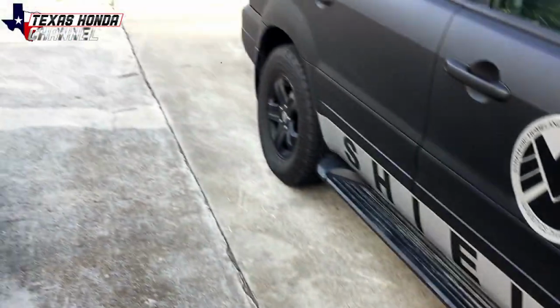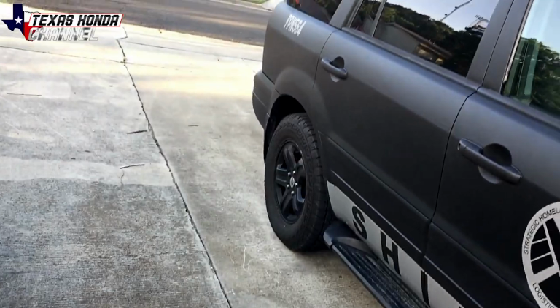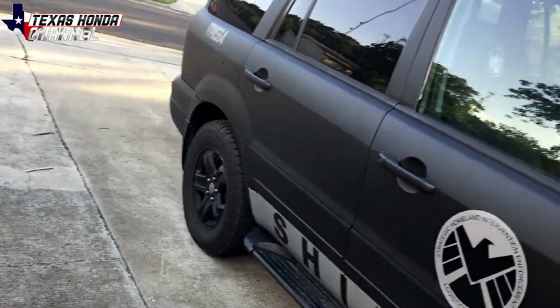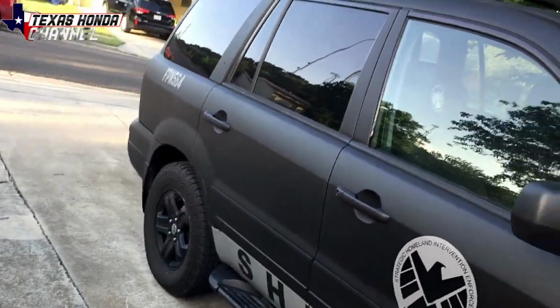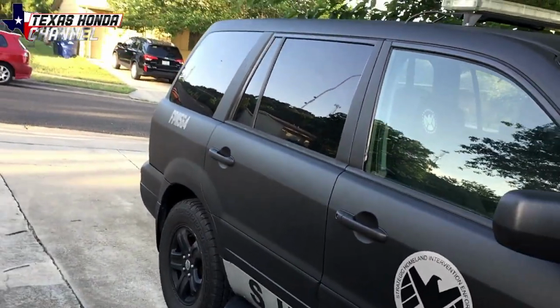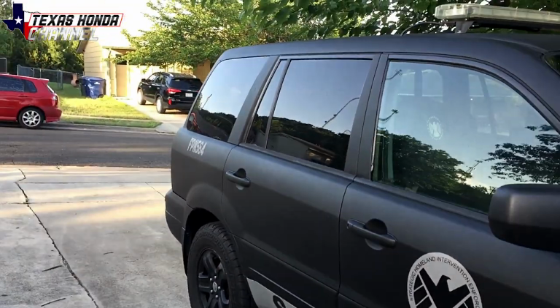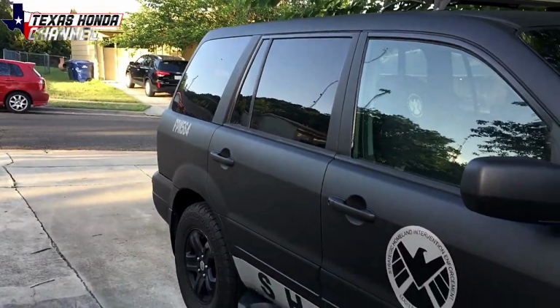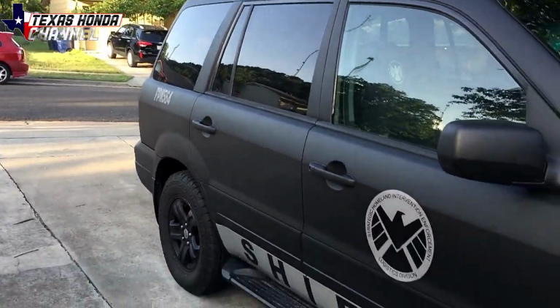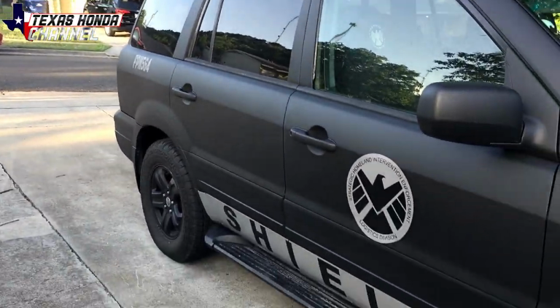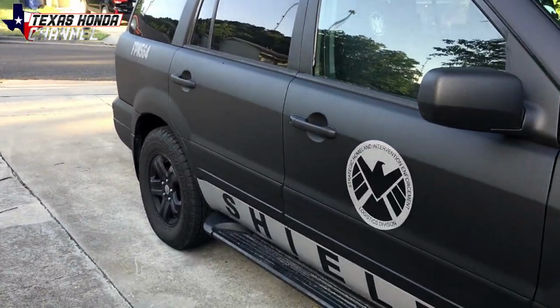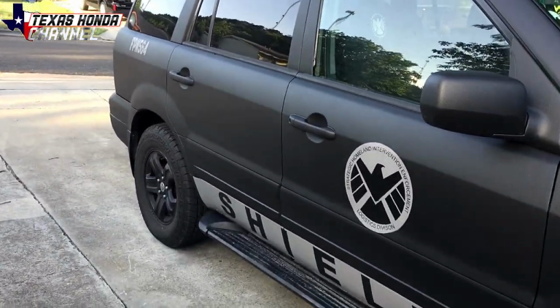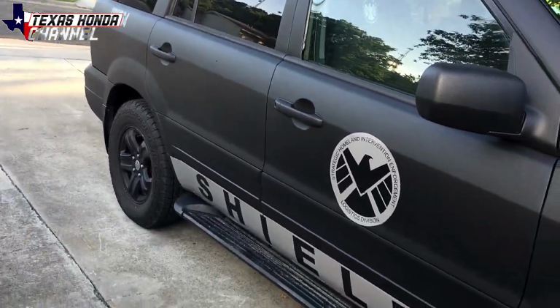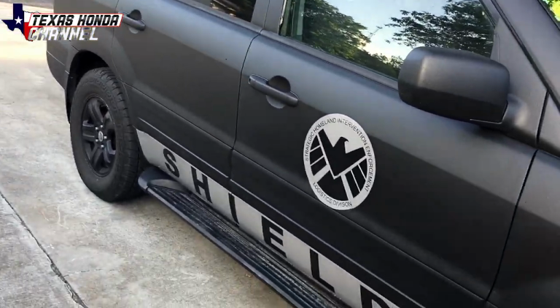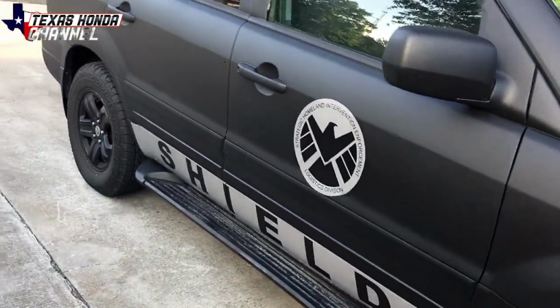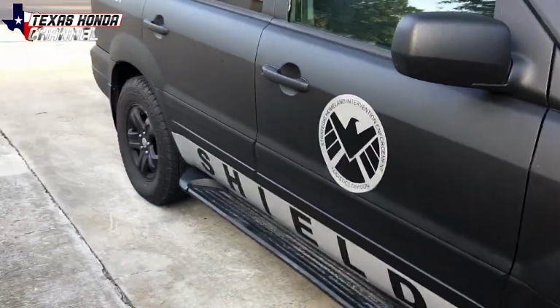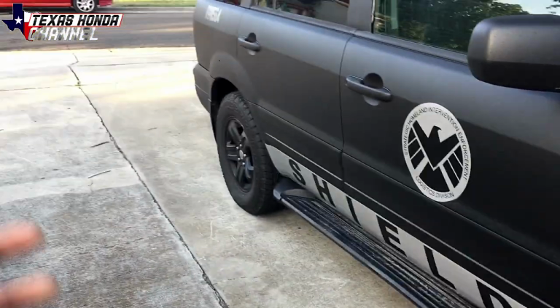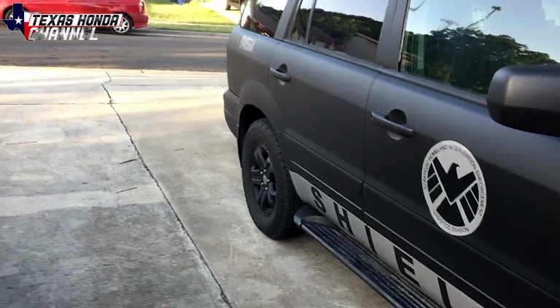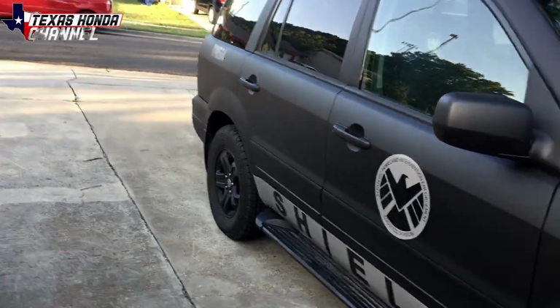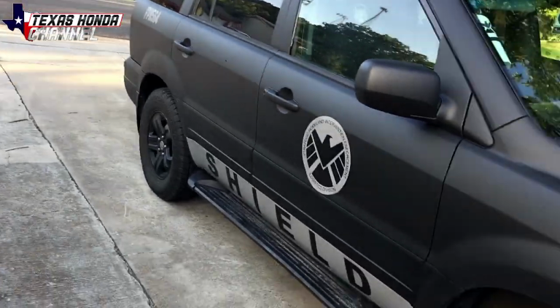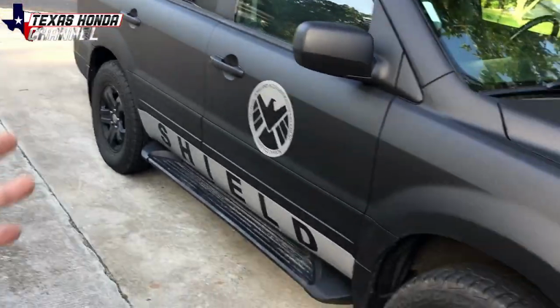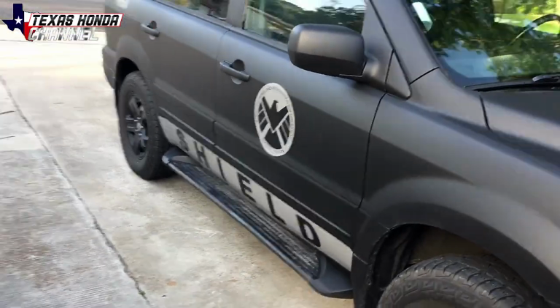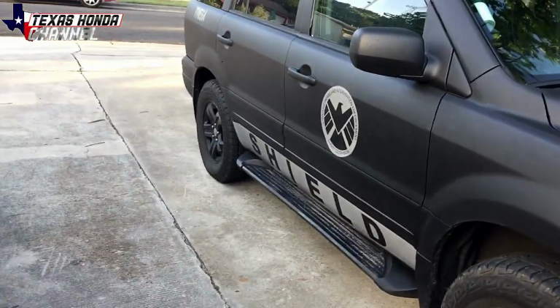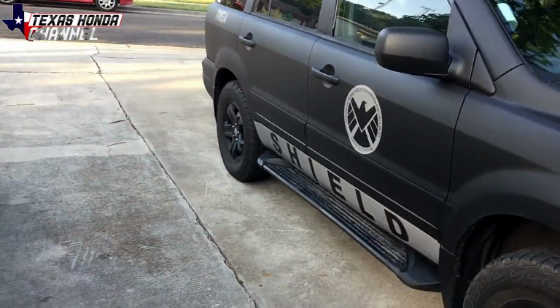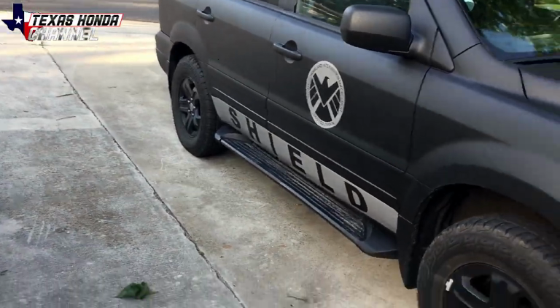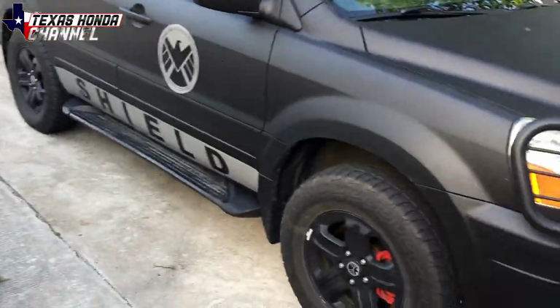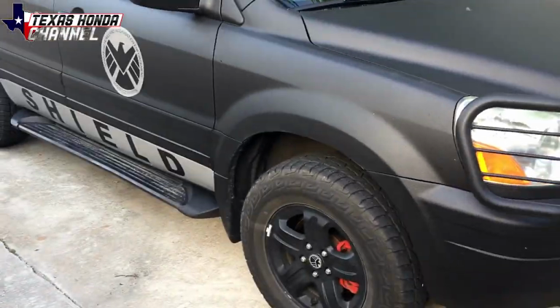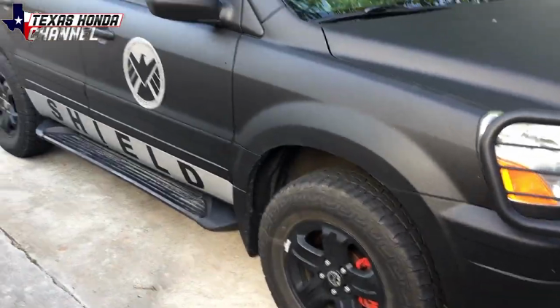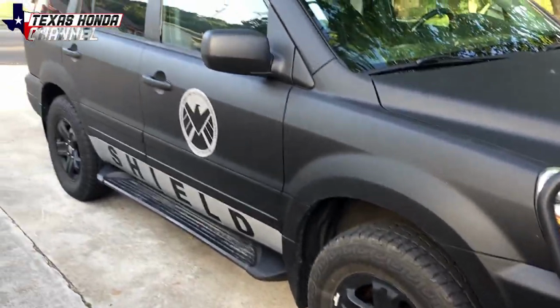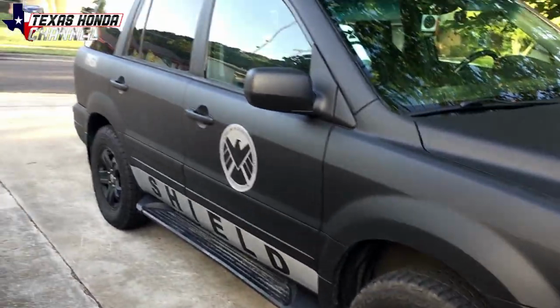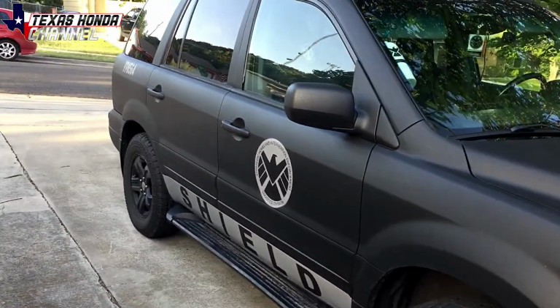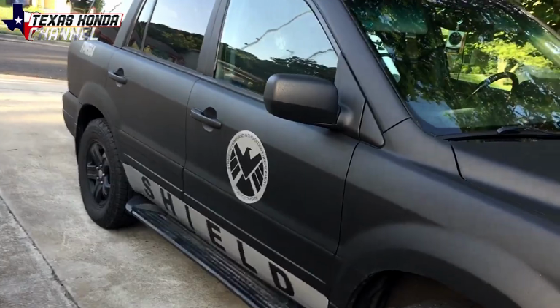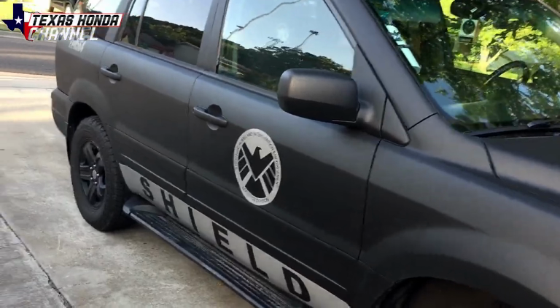I made it as a replica of the SHIELD vehicle they drive in Agents of SHIELD on Netflix. If you haven't watched it, definitely go — it's a really good series and ties into all the Marvel movies too, so it's really cool.